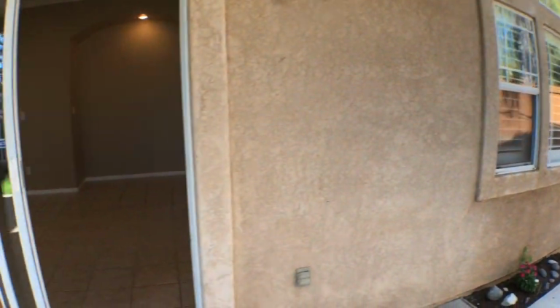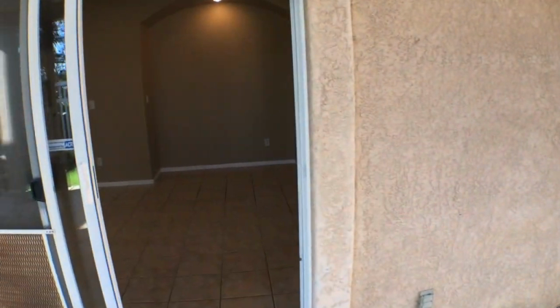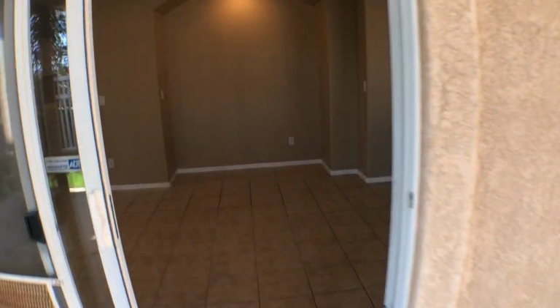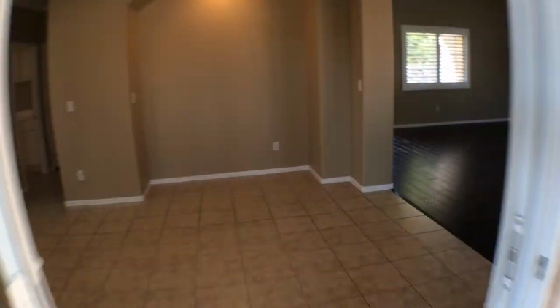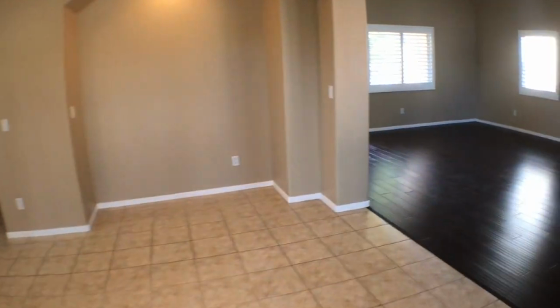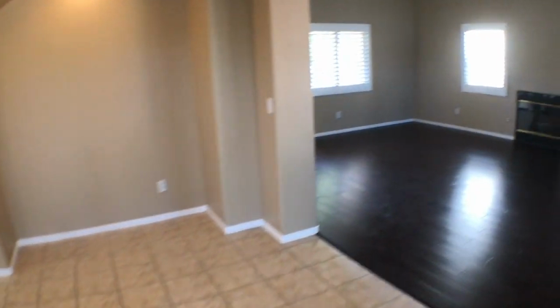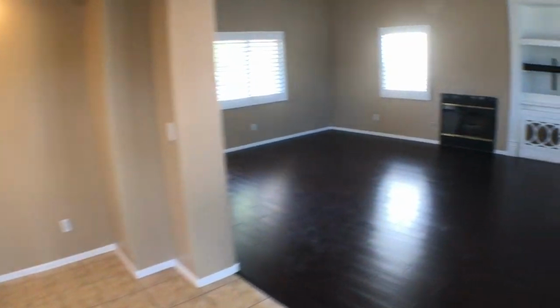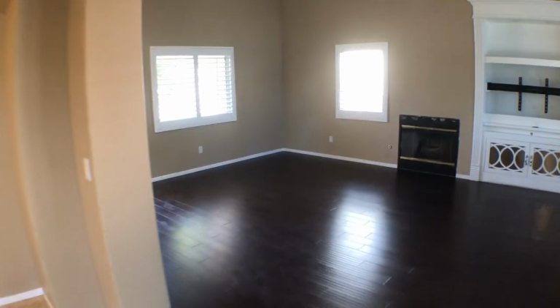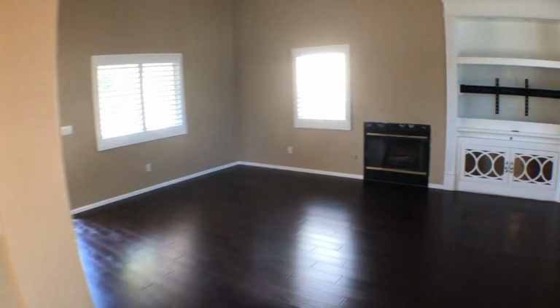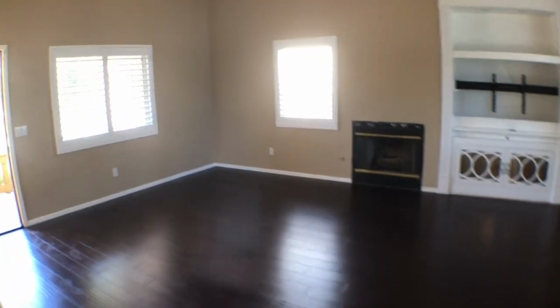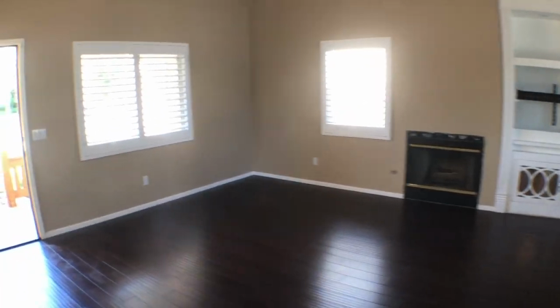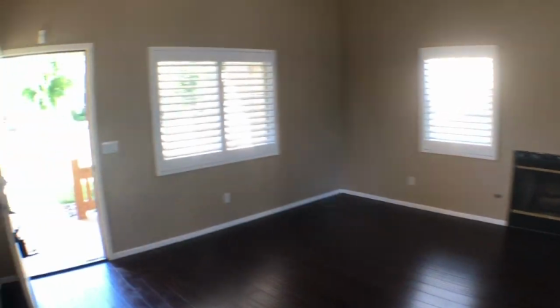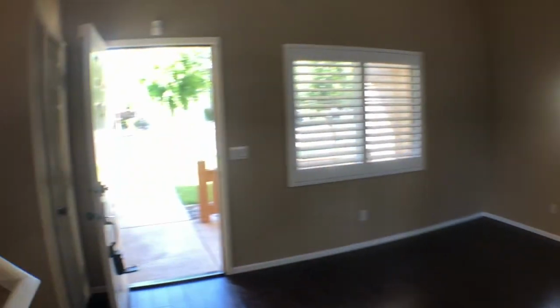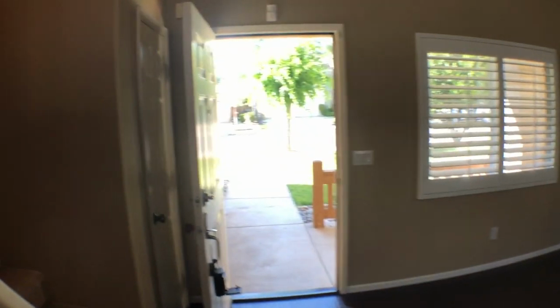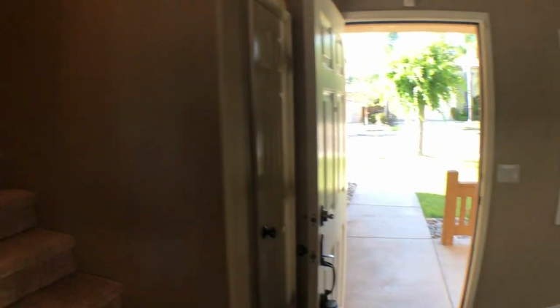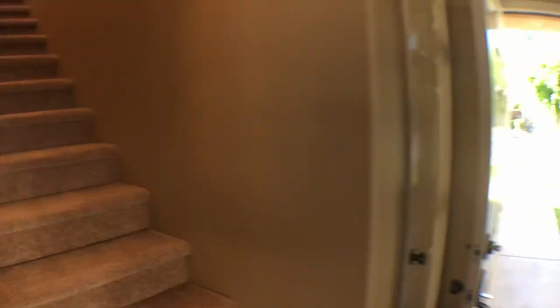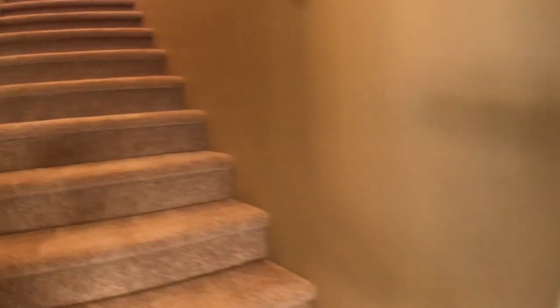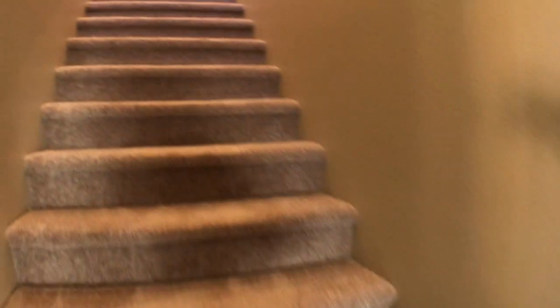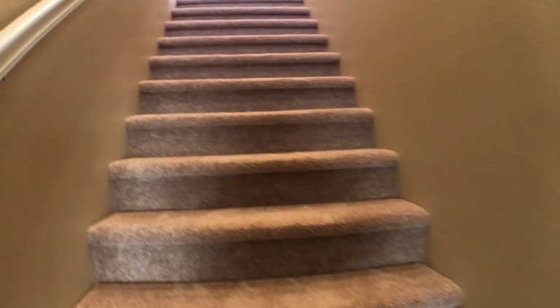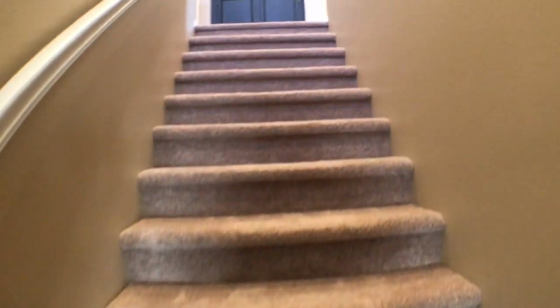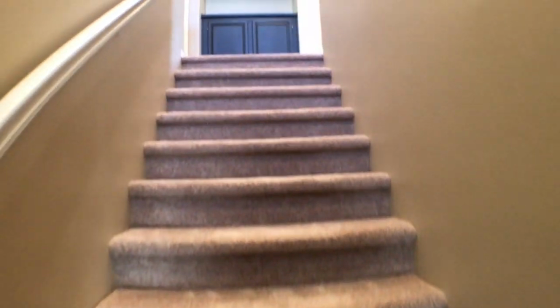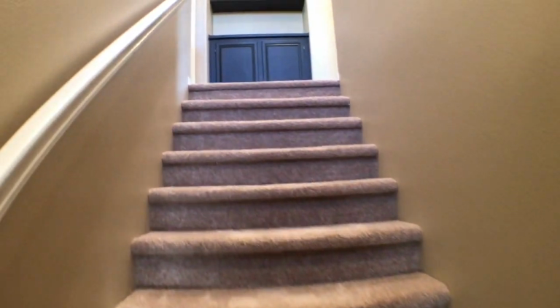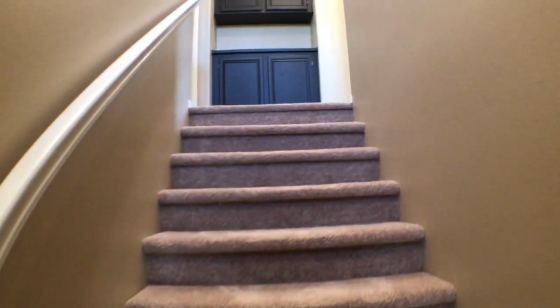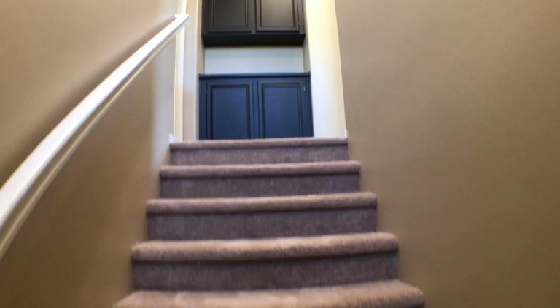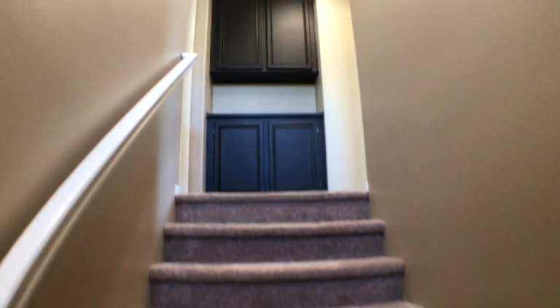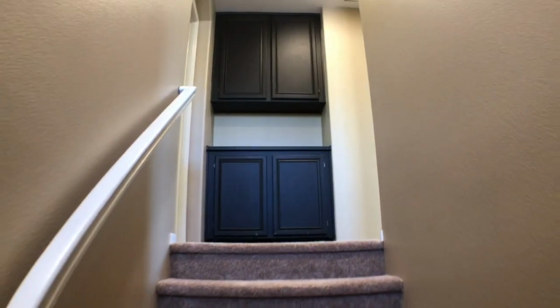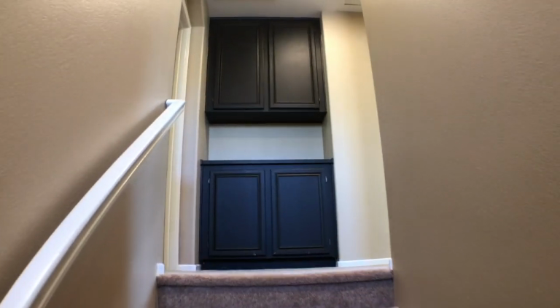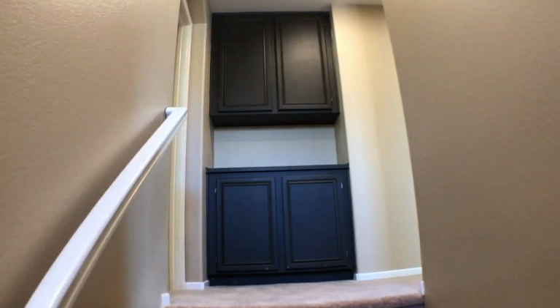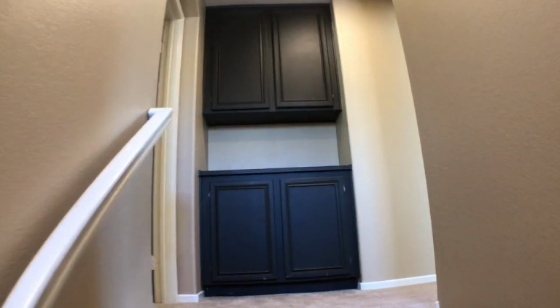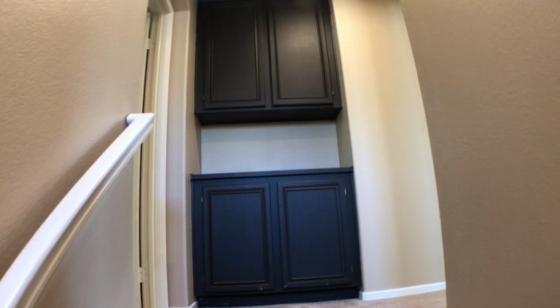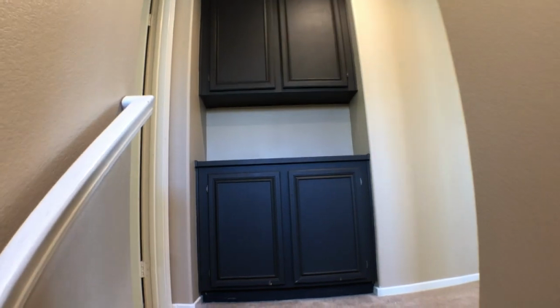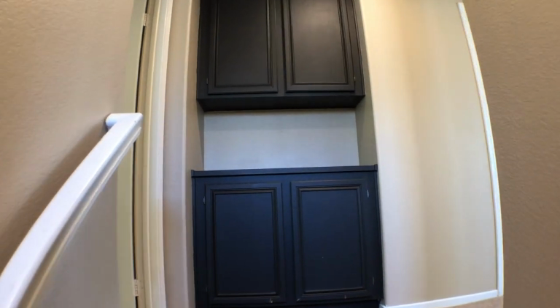Let's head on upstairs. We head upstairs. To our left is gonna be the master bedroom. To our right is bedroom two and three. At the top of the stairs, as we can see, there are some linen cabinets.